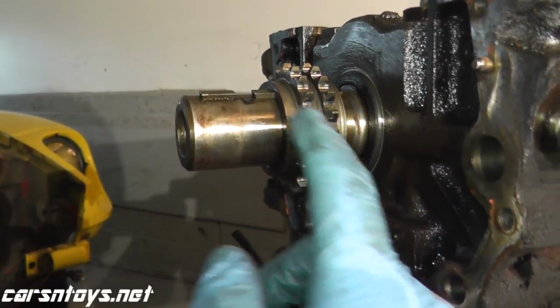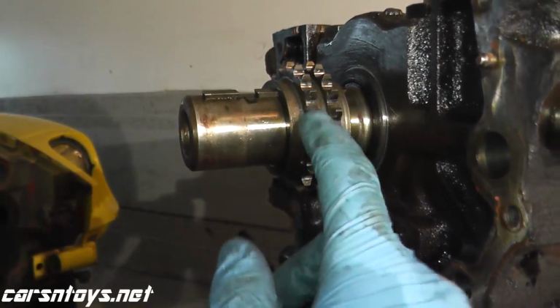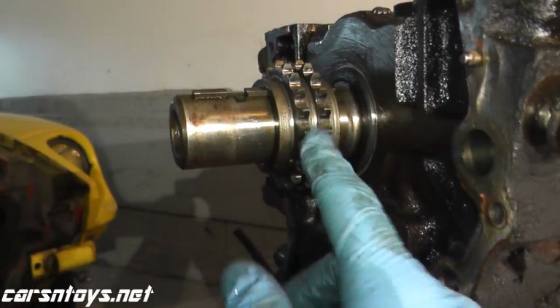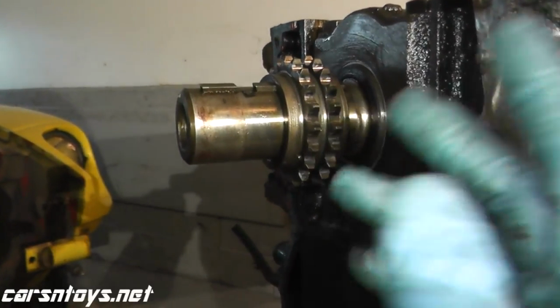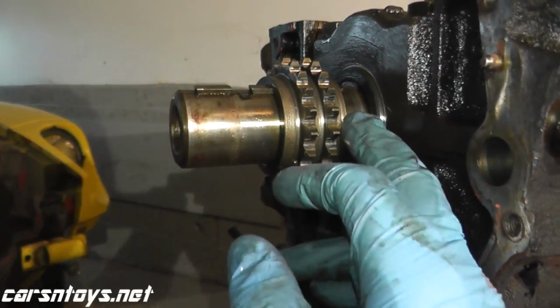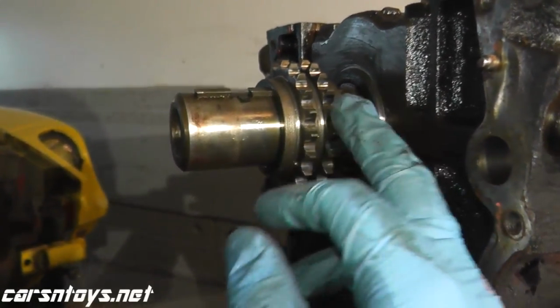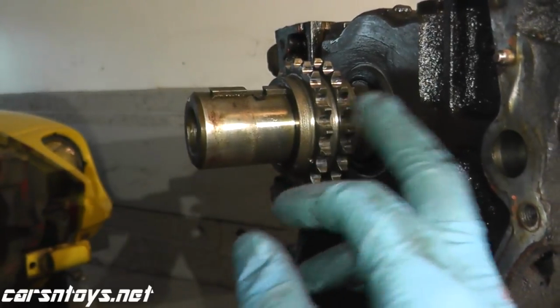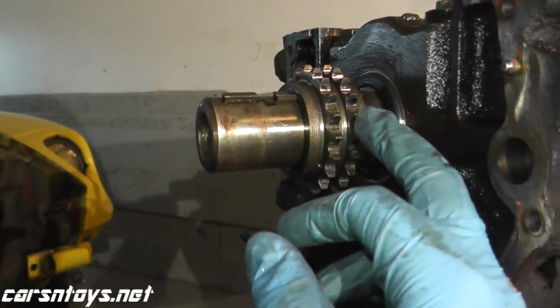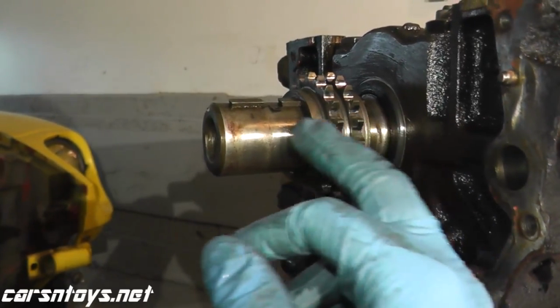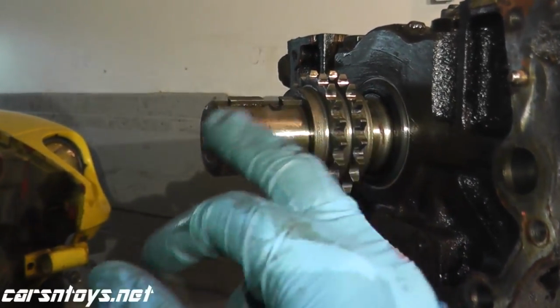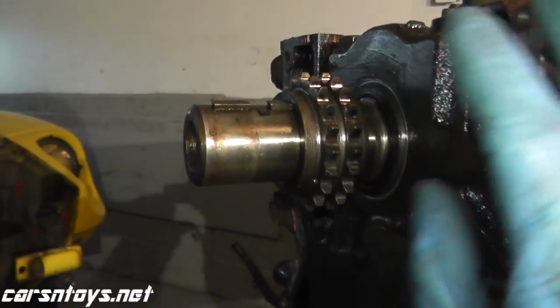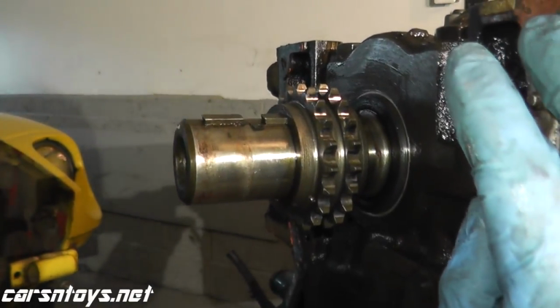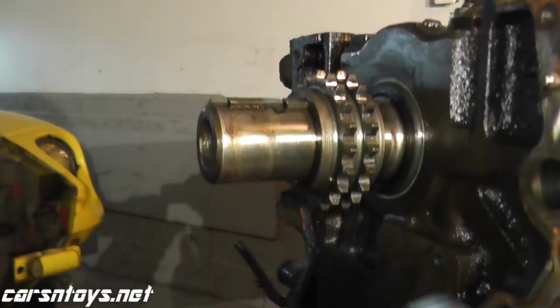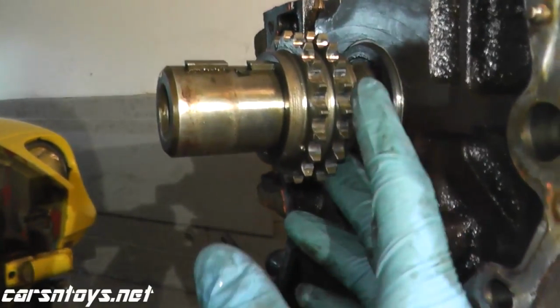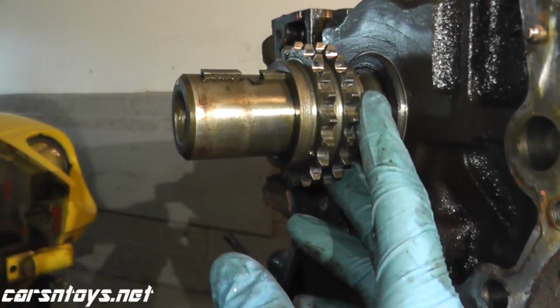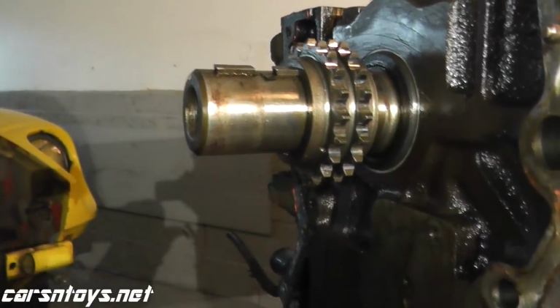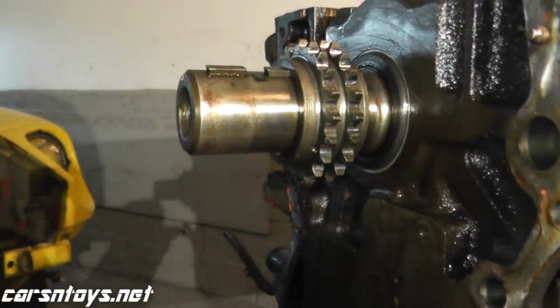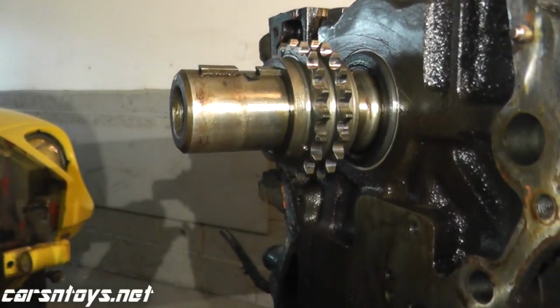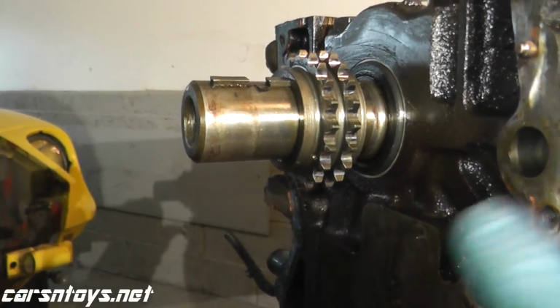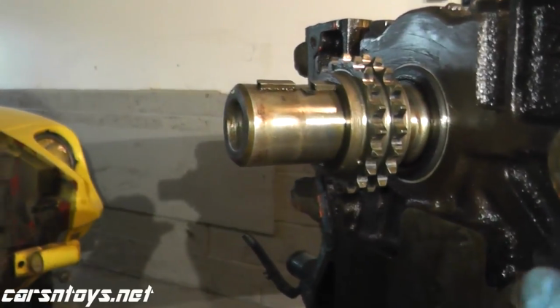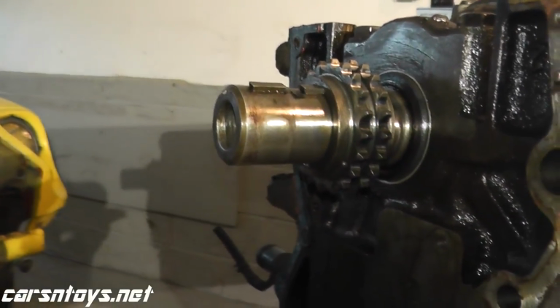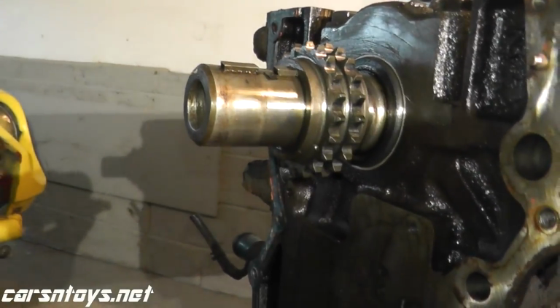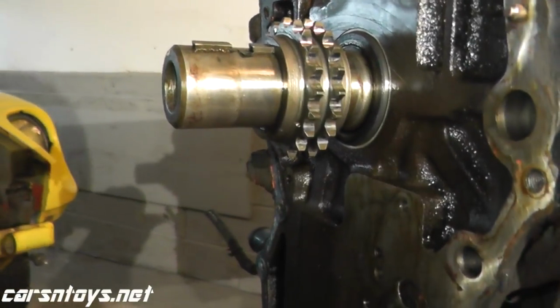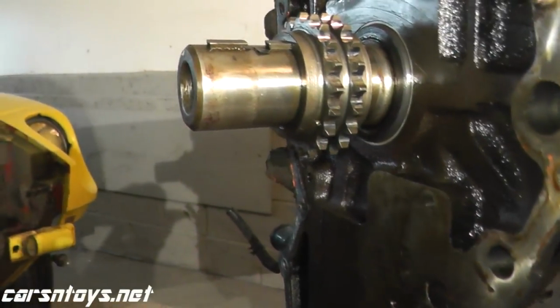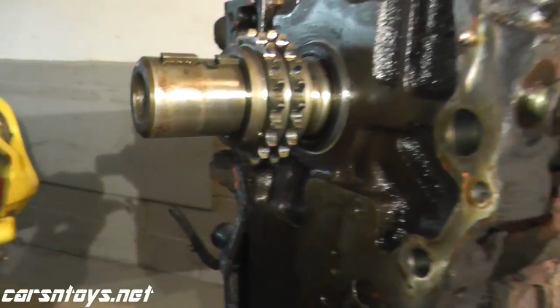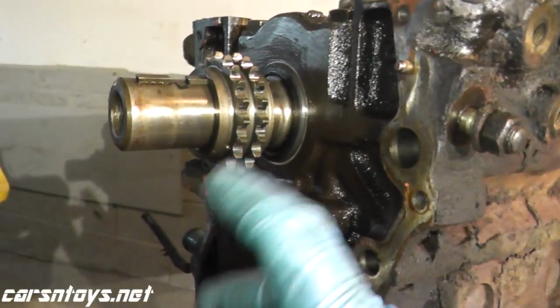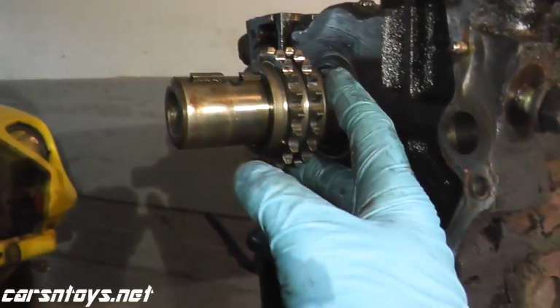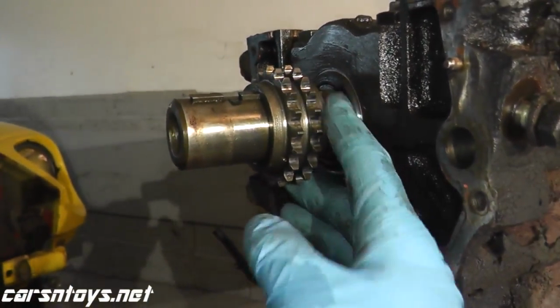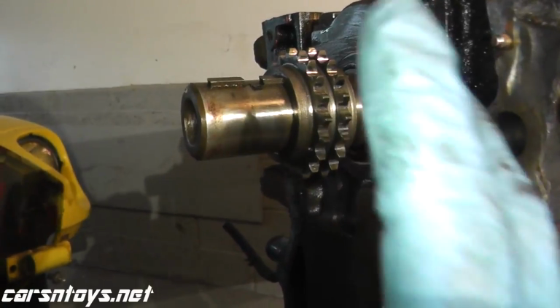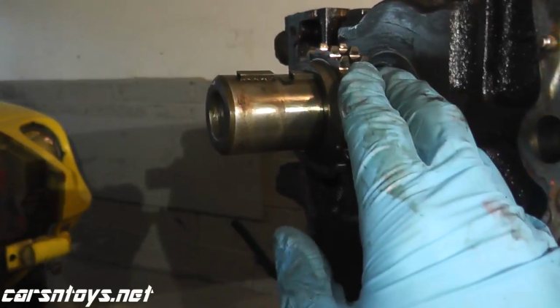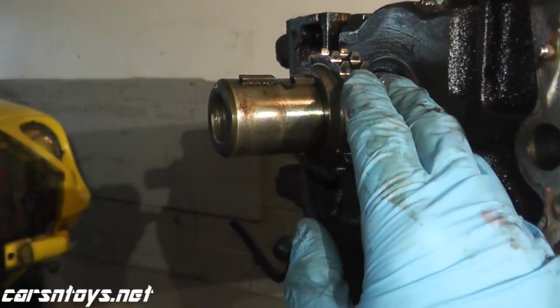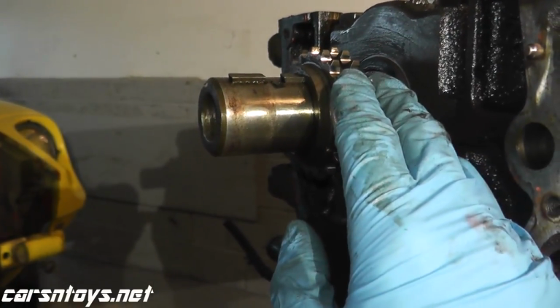If you're doing this and you're having trouble removing this from the end of the crankshaft, you do need a puller. You could probably slide in a screwdriver and start wiggling it out, but really the right way is with a puller.